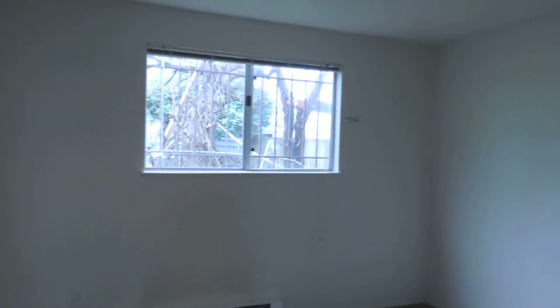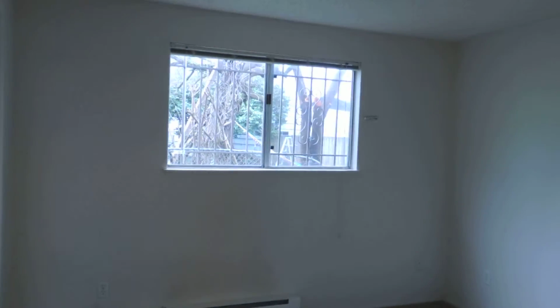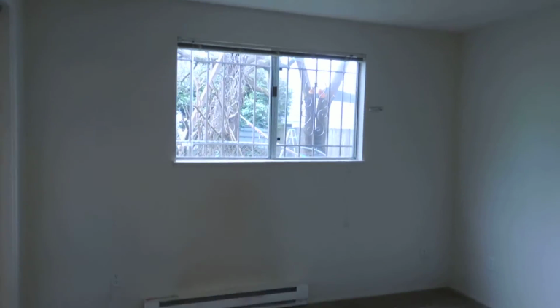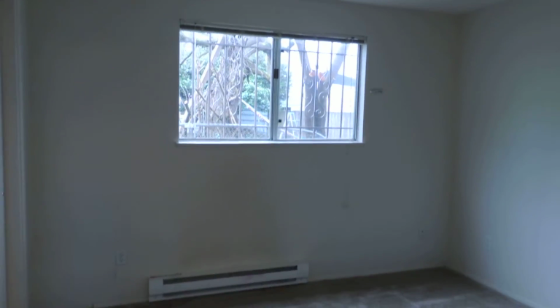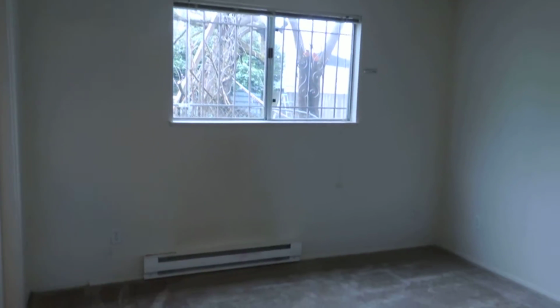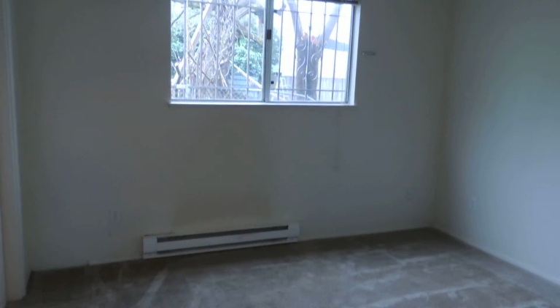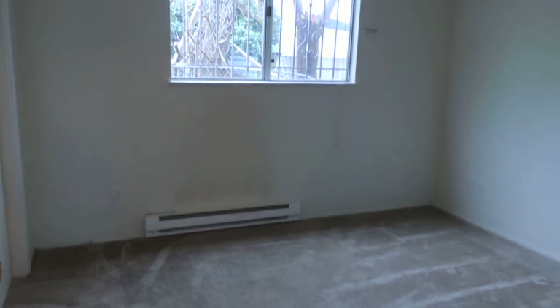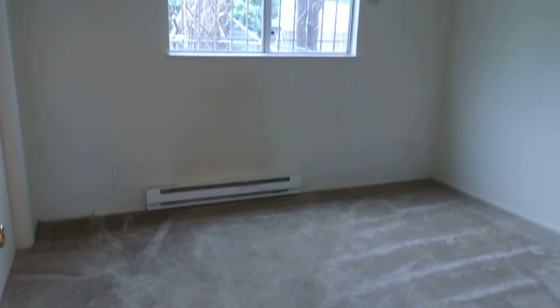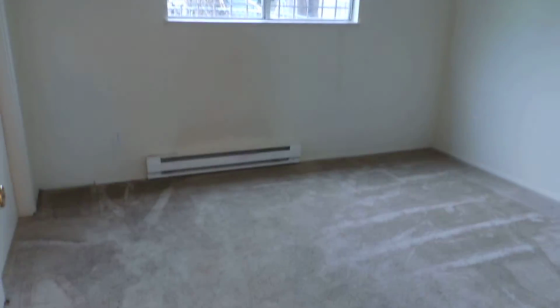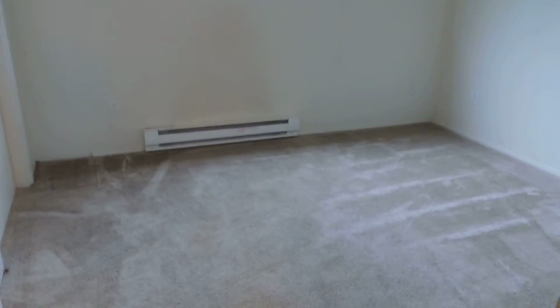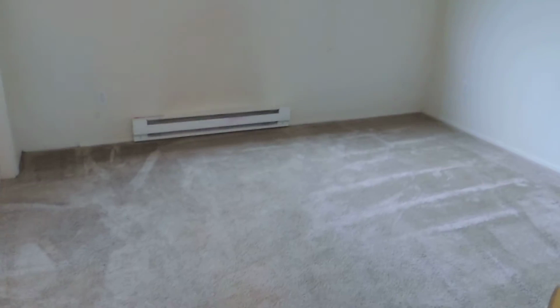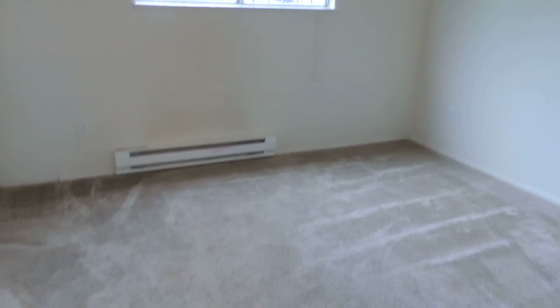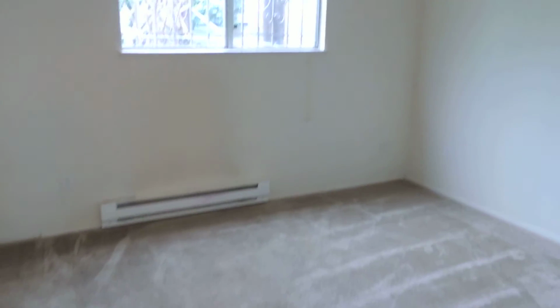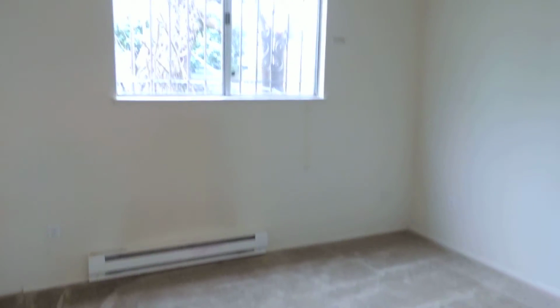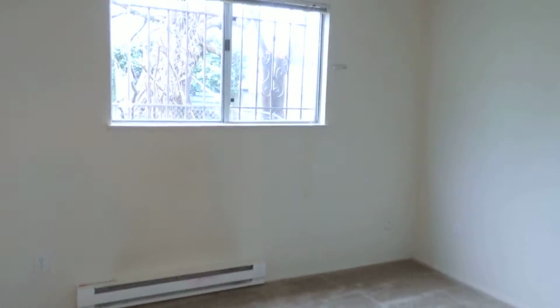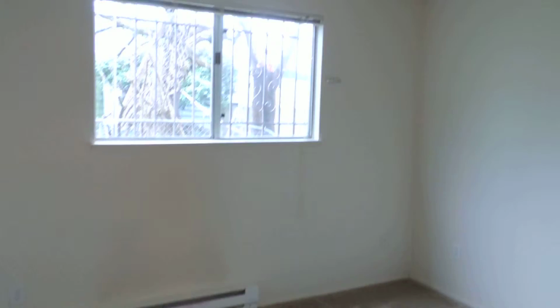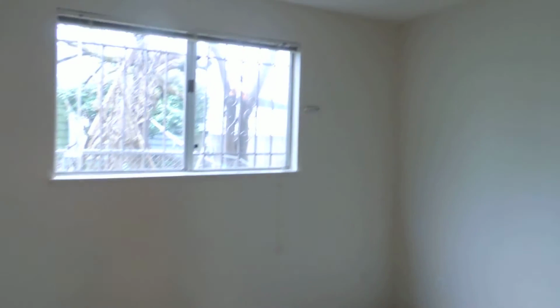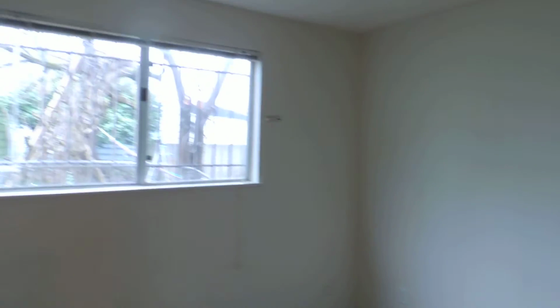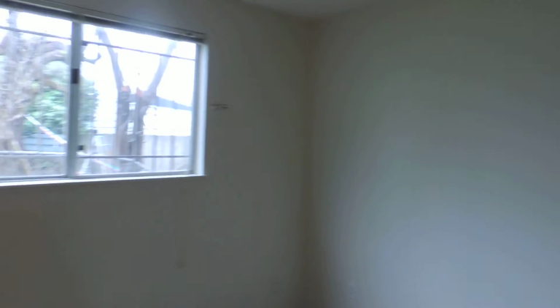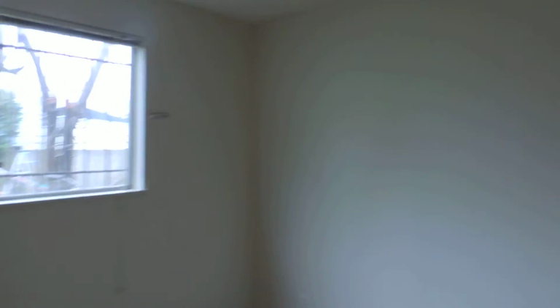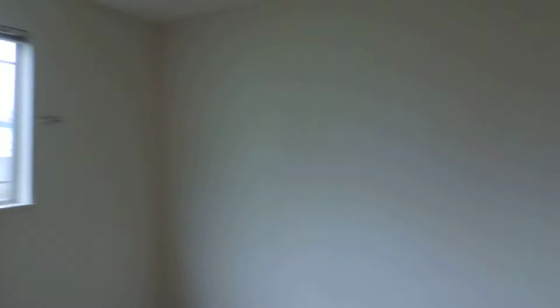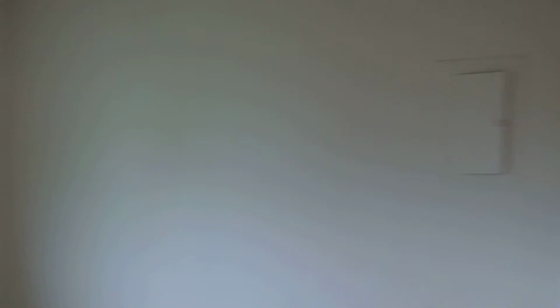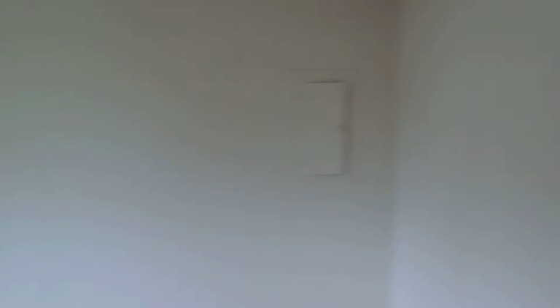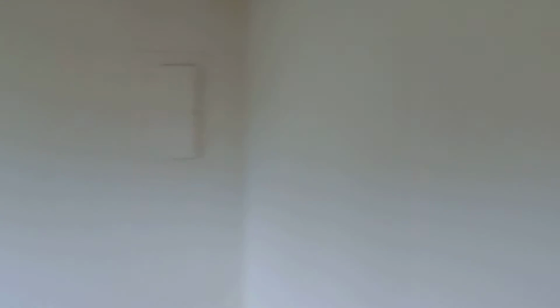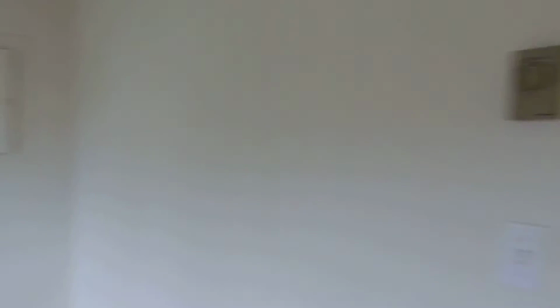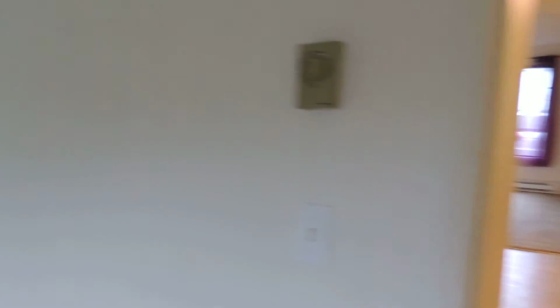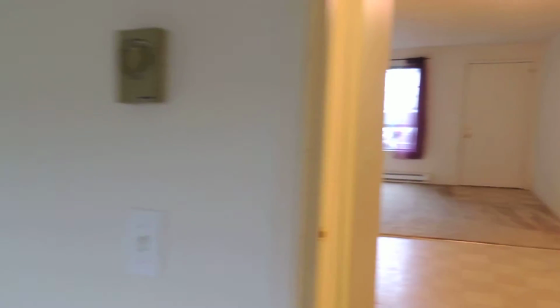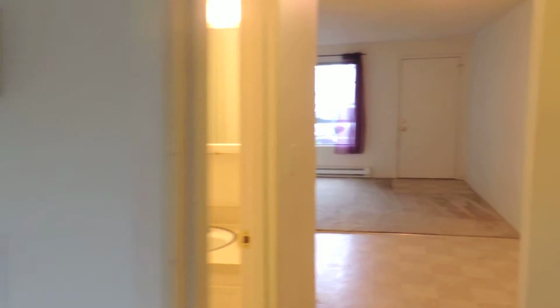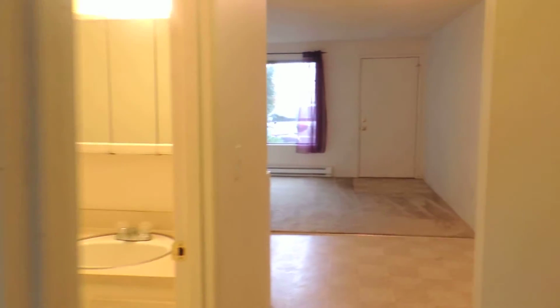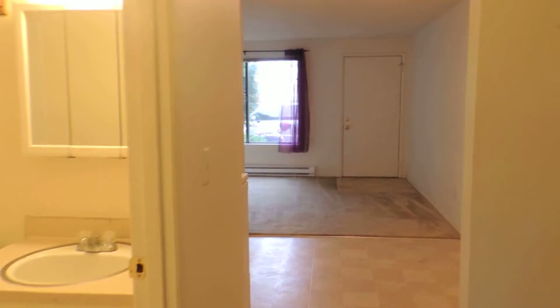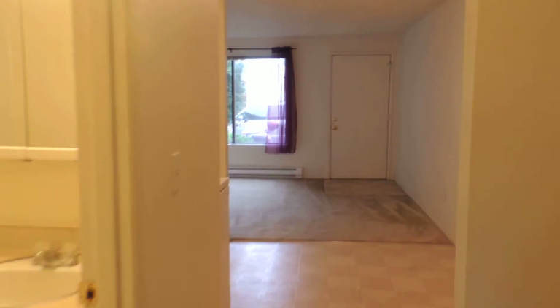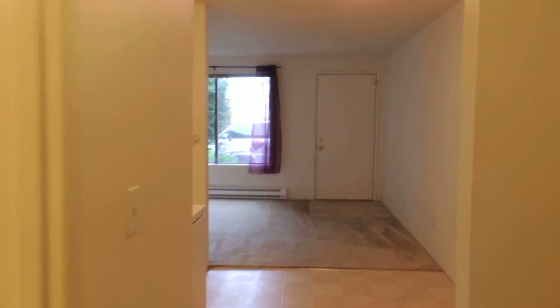If you have any questions regarding this property, please feel free to give our office a call and we'd be happy to answer any of your questions.